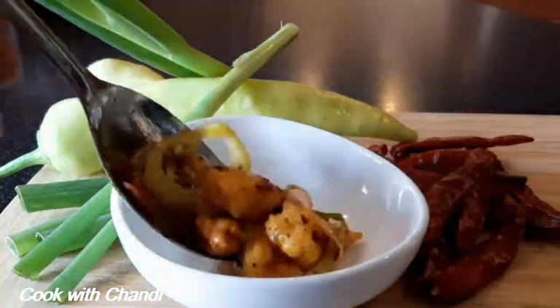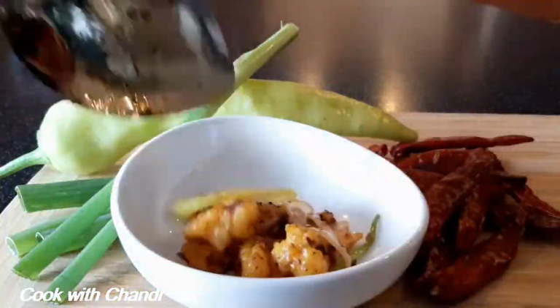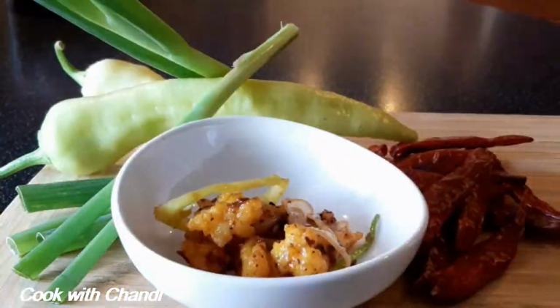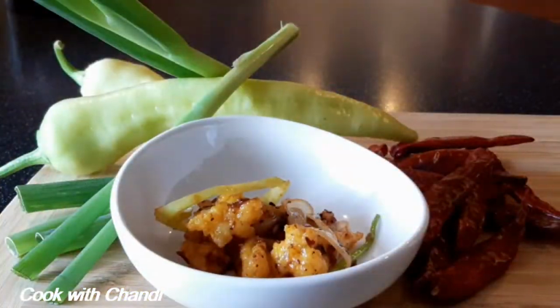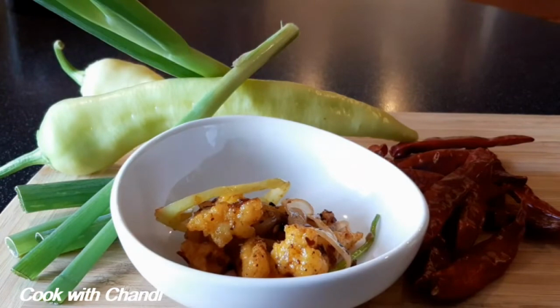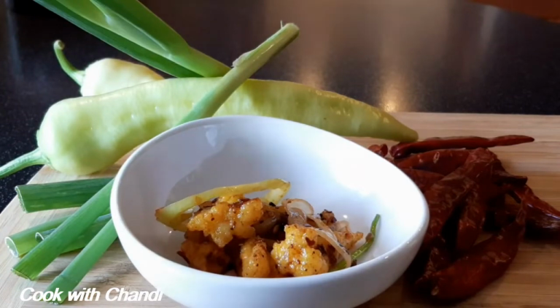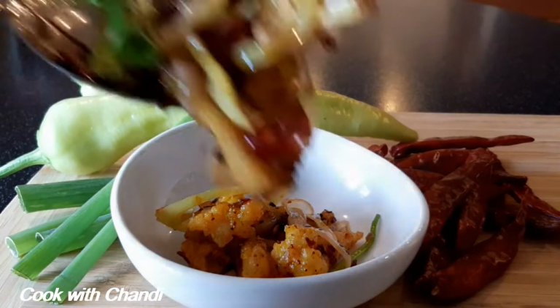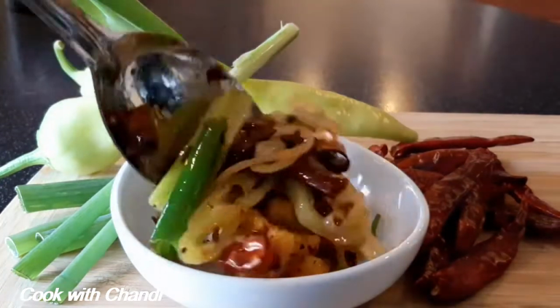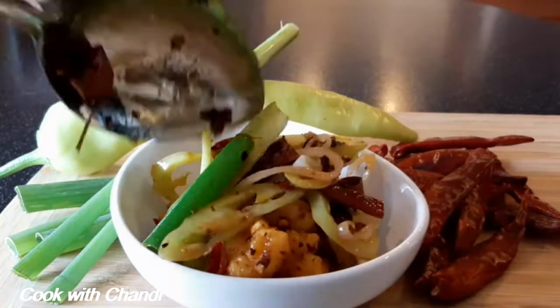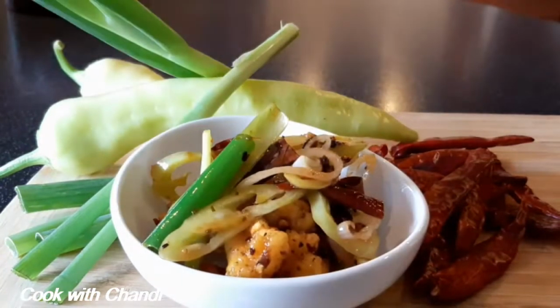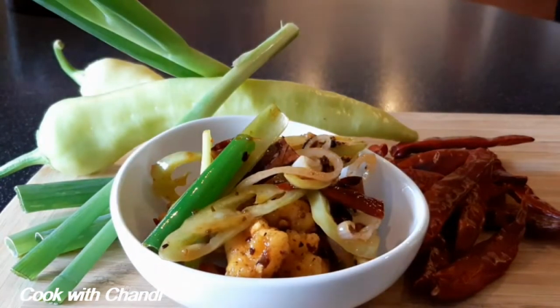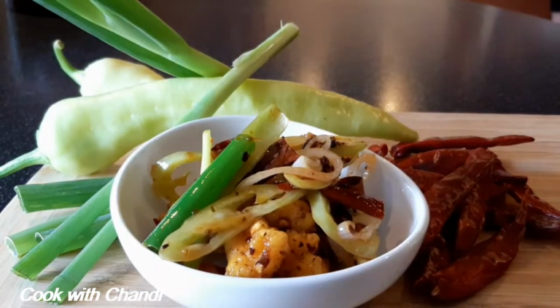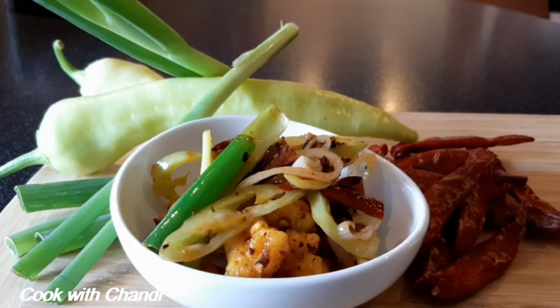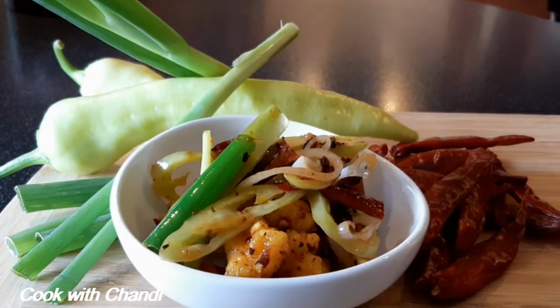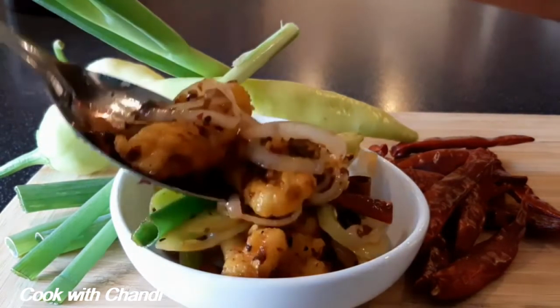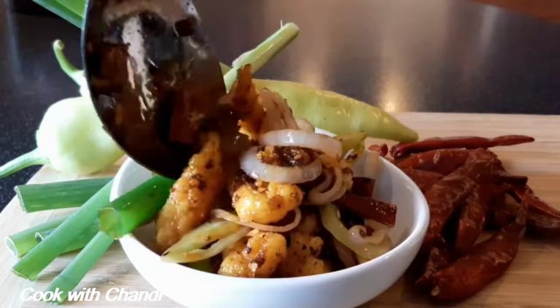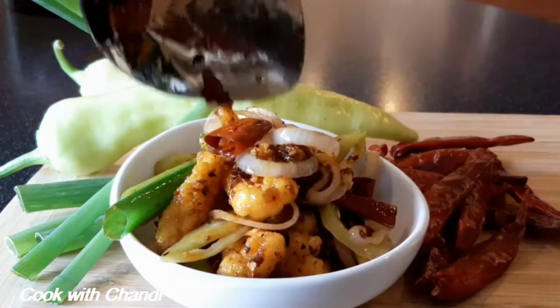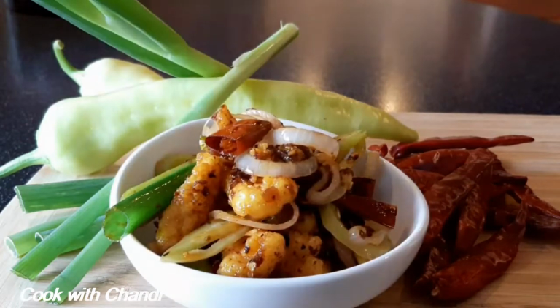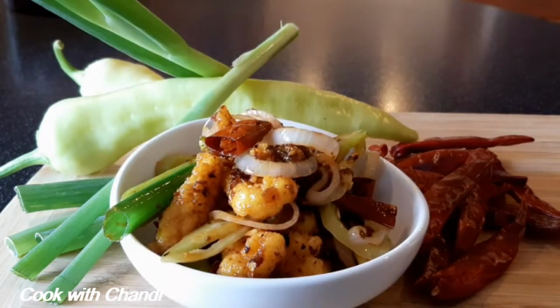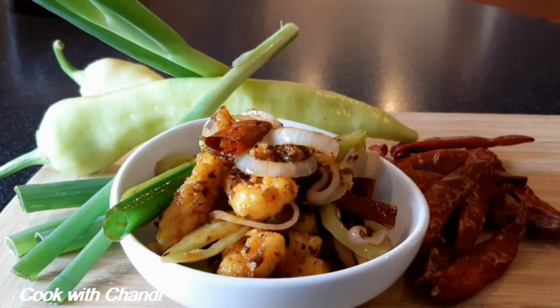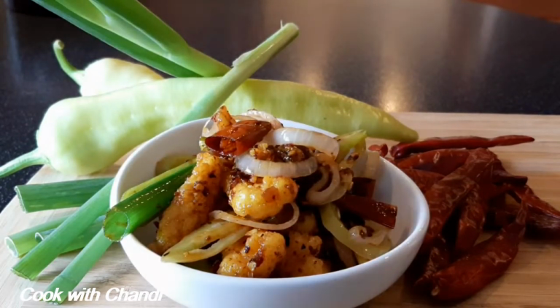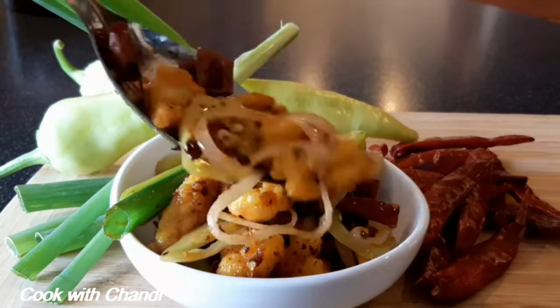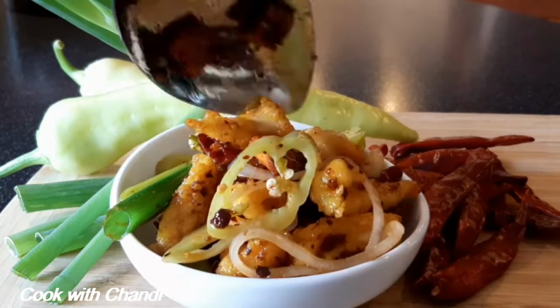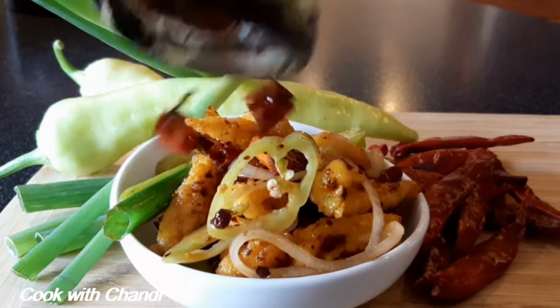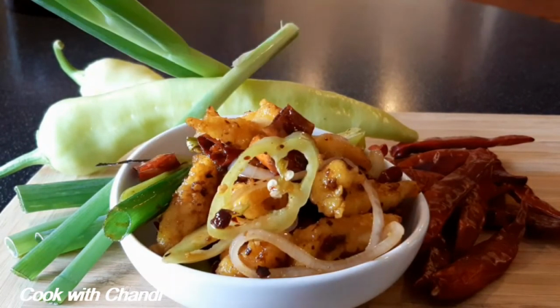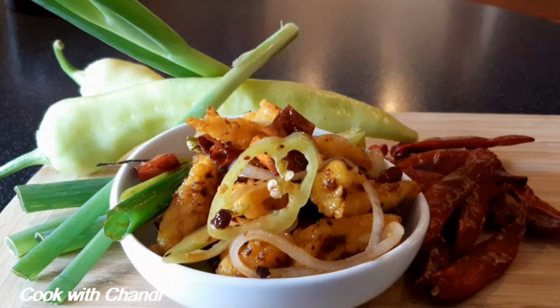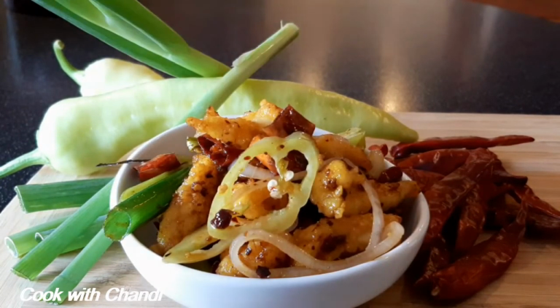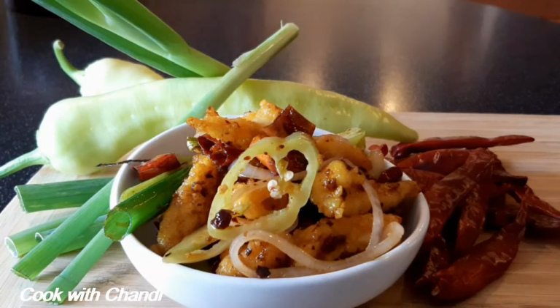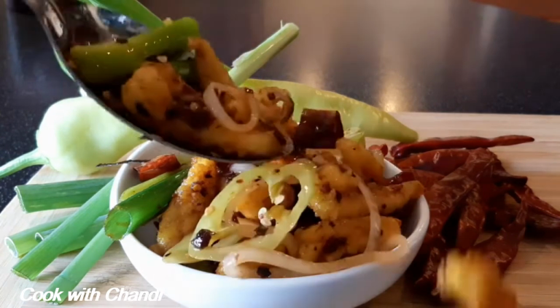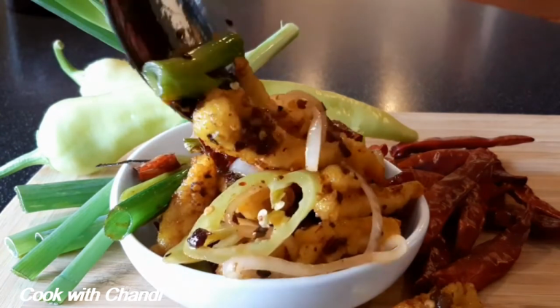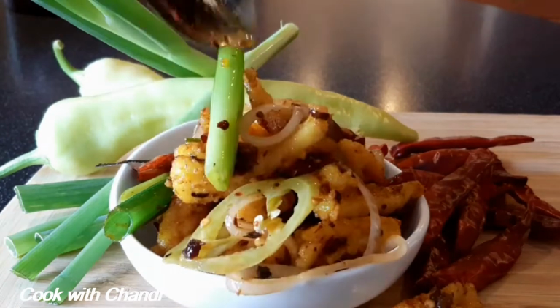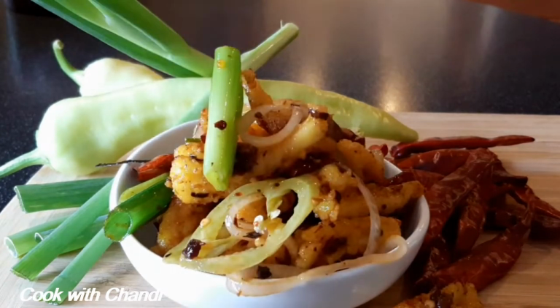I hope you have enjoyed the video. Don't forget to subscribe and press the bell button so you will never miss my videos again. Thank you for watching Cook with Chandi, and see you soon!